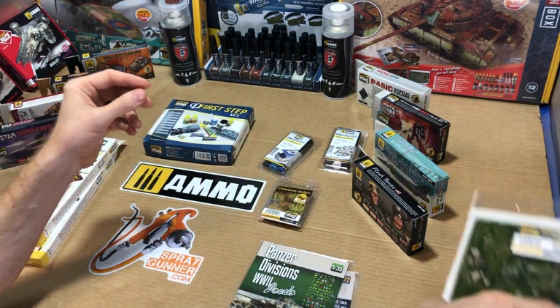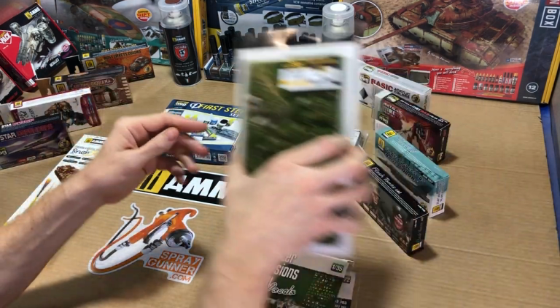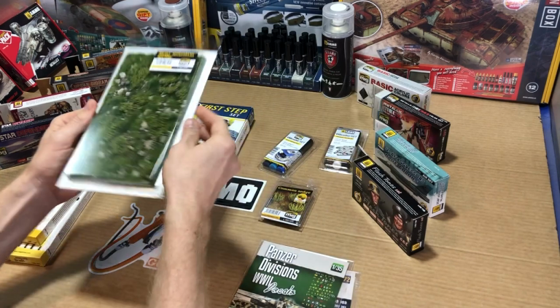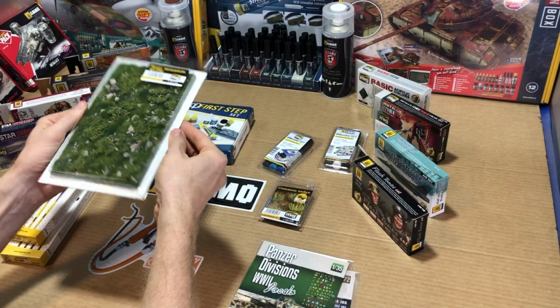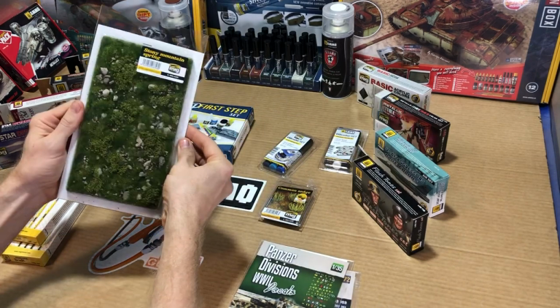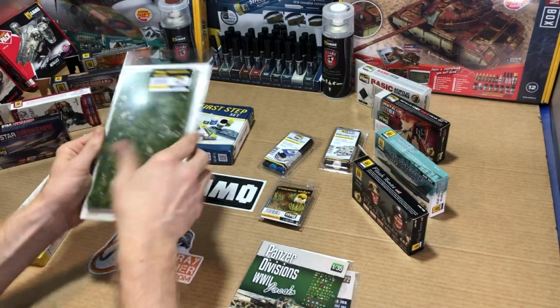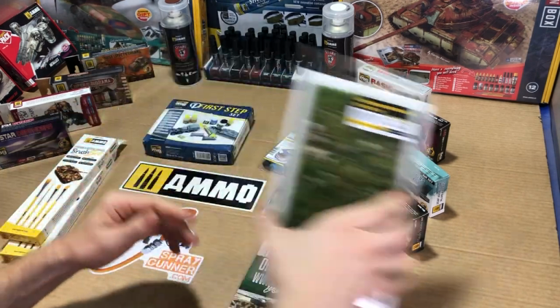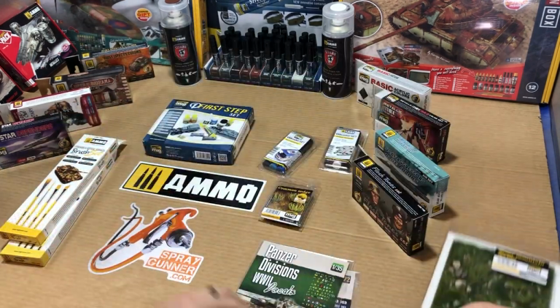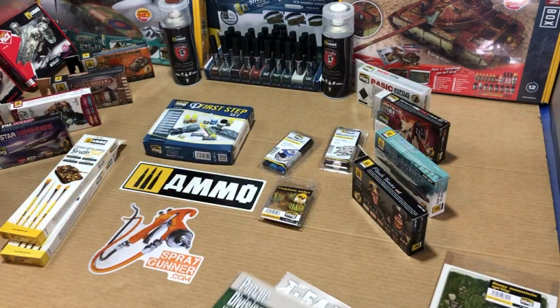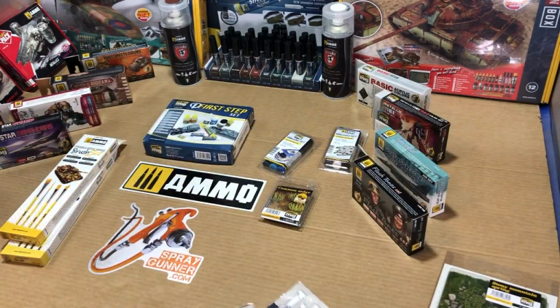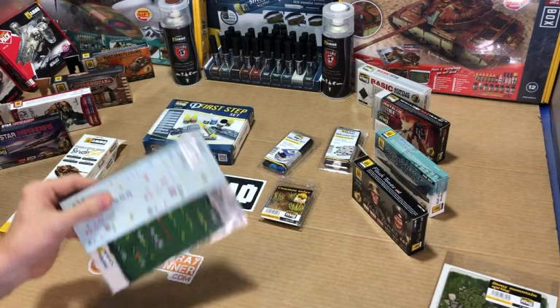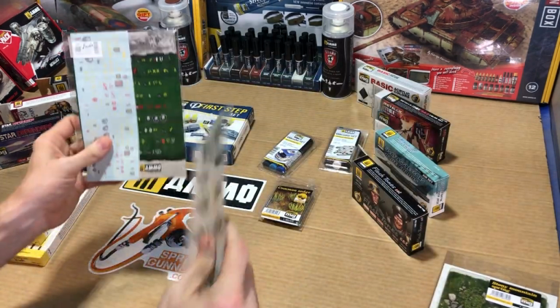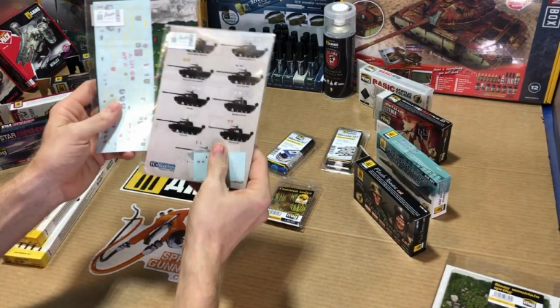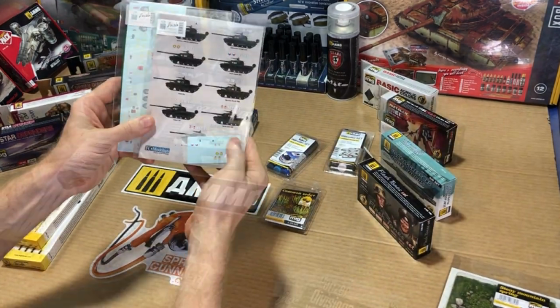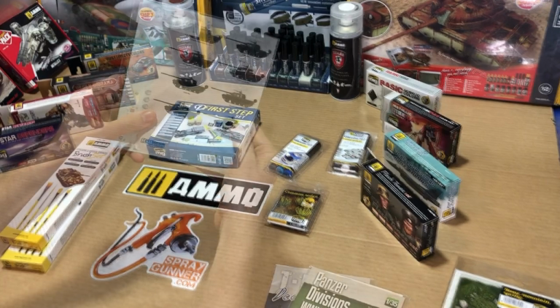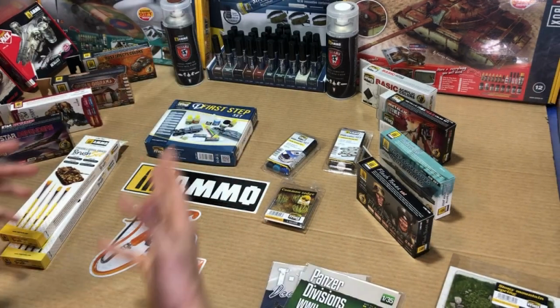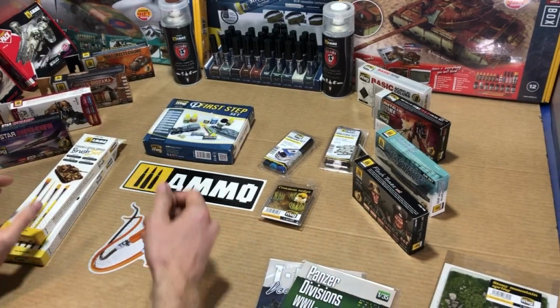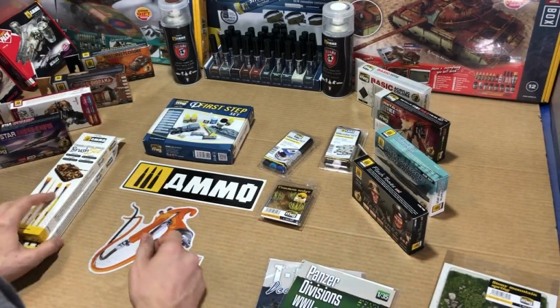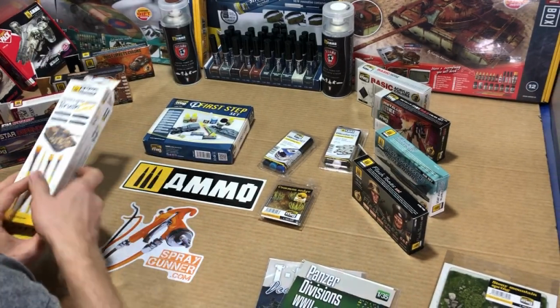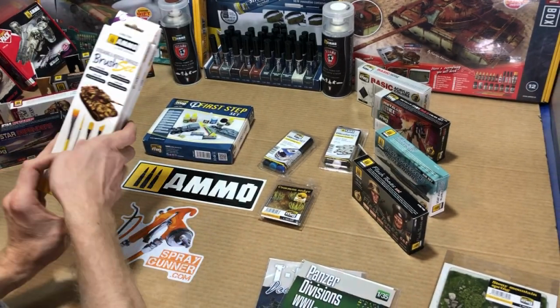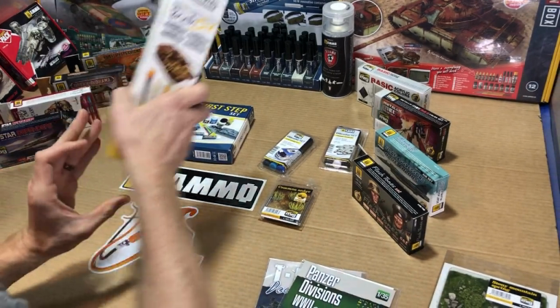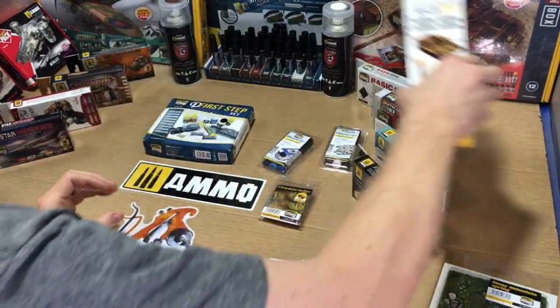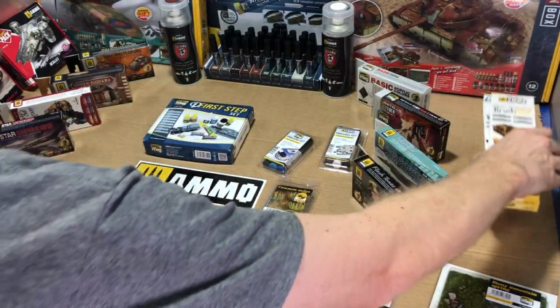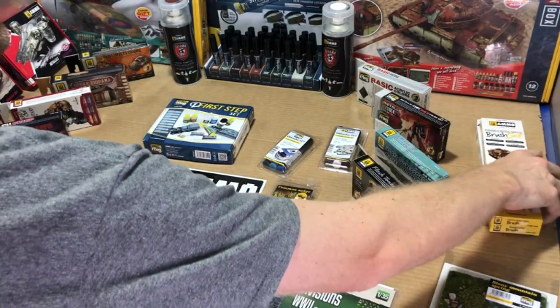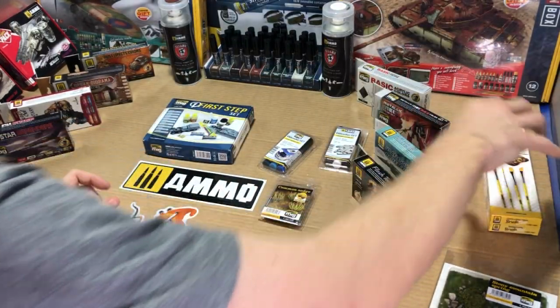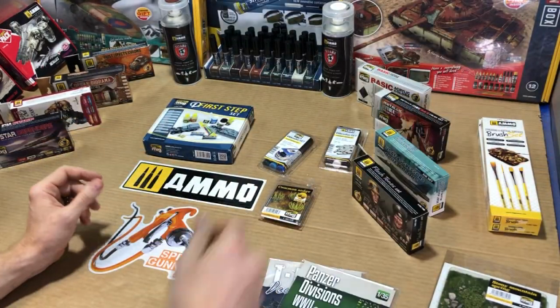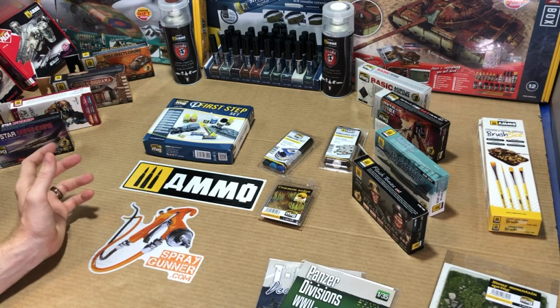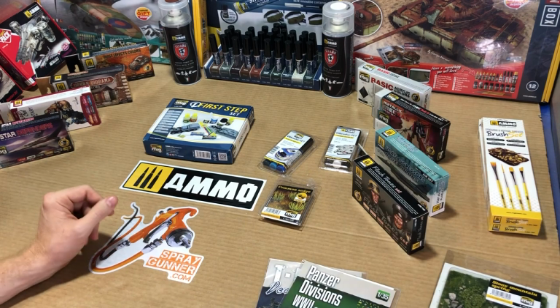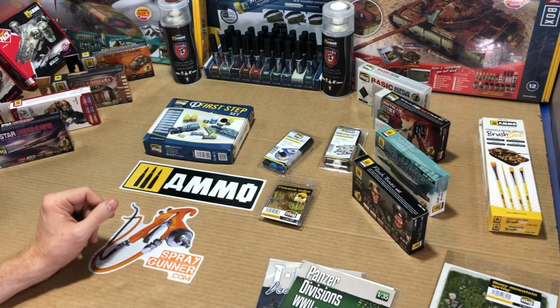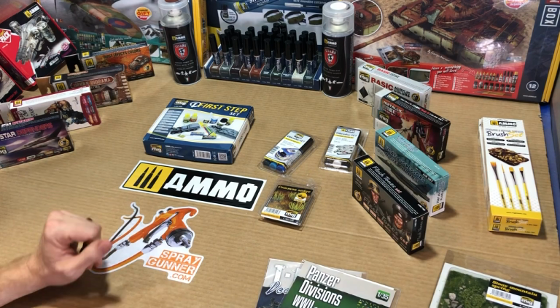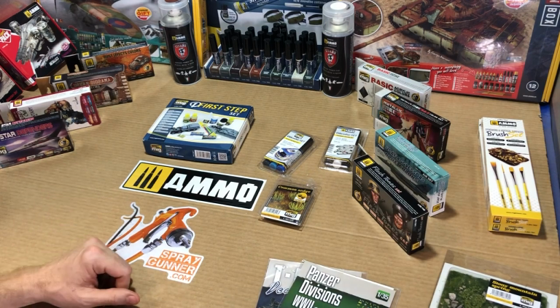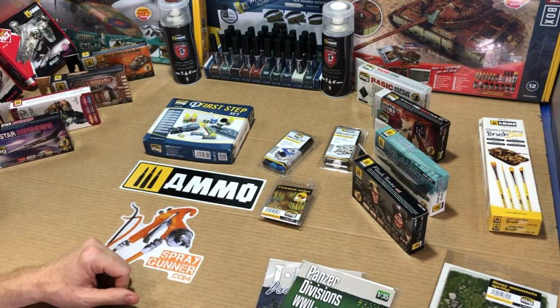Vegetation, more diorama supplies, and even these great little sticker and decal sets. Since modeling does have a lot of stuff on your workspace all the time, Ammo even makes some nice organizers for this as well.